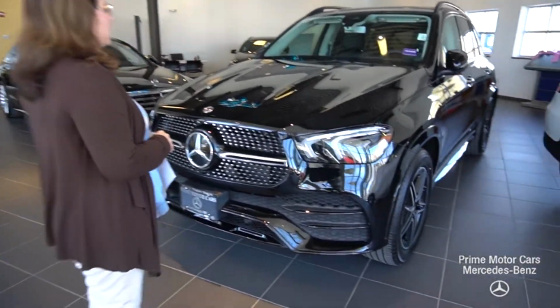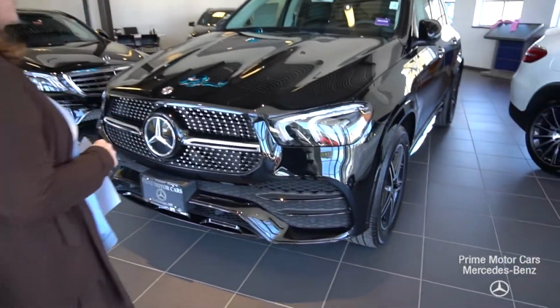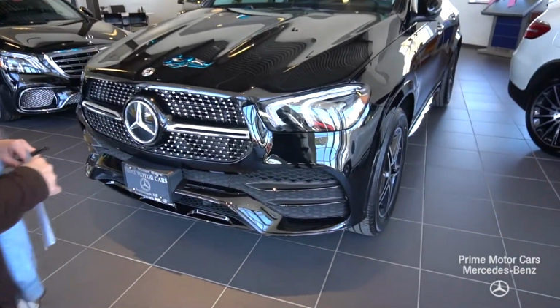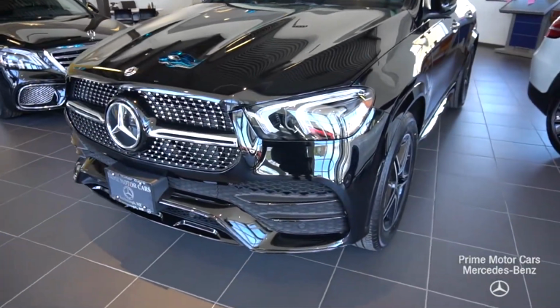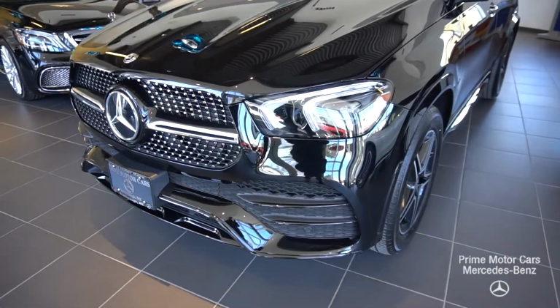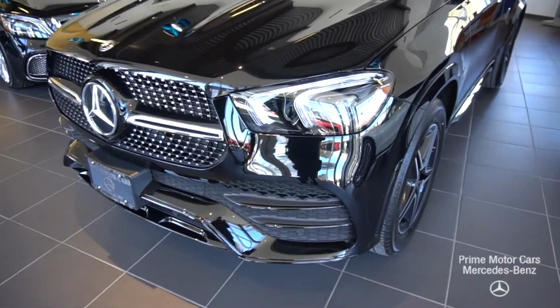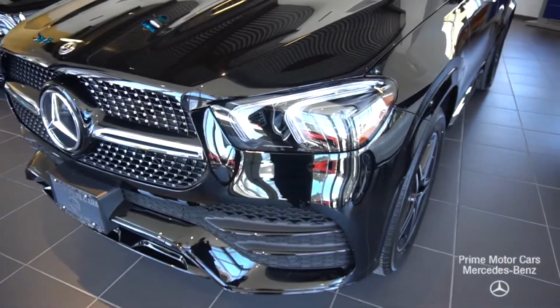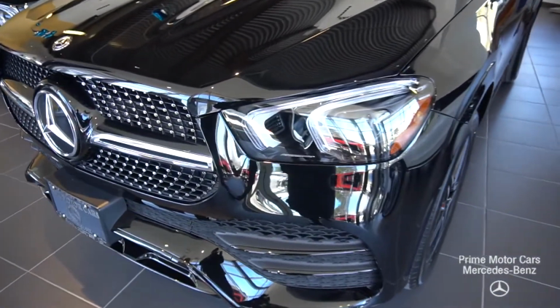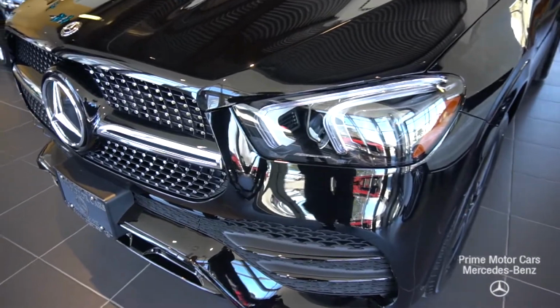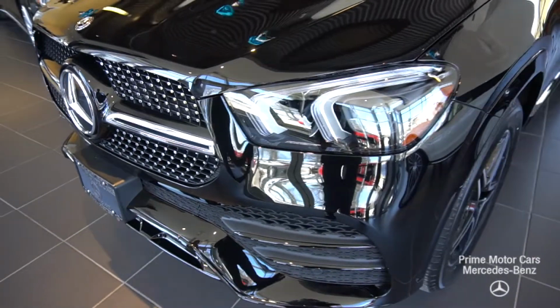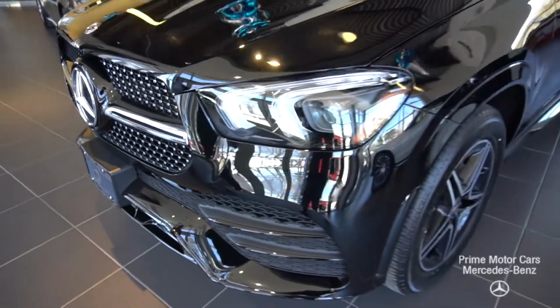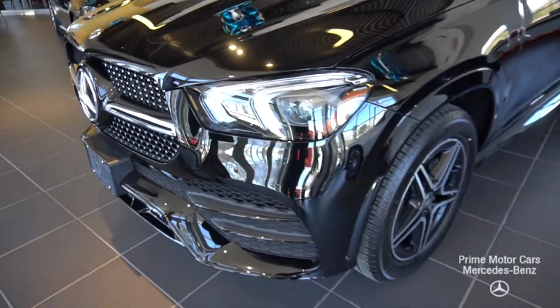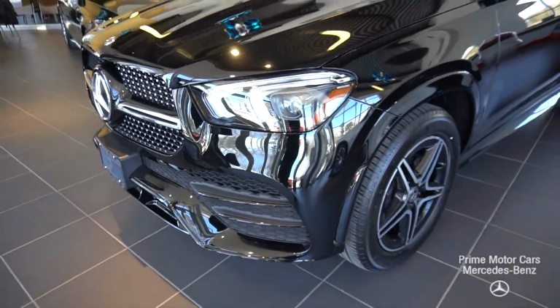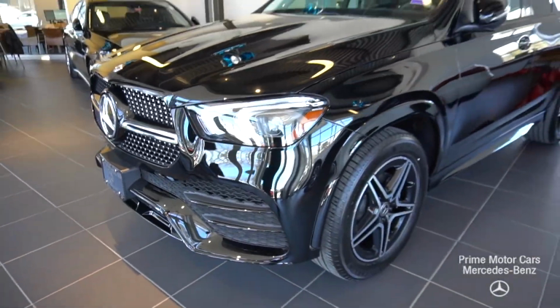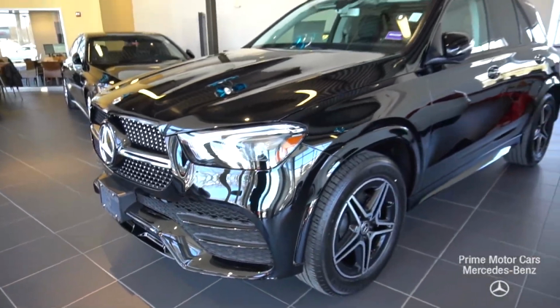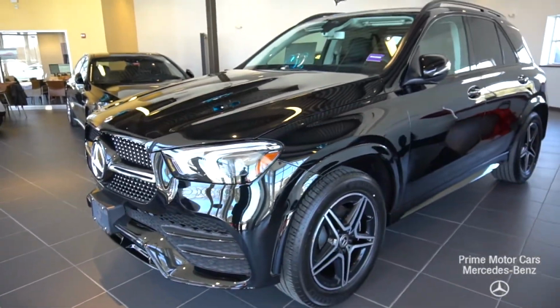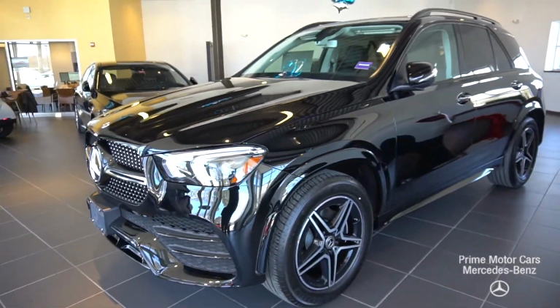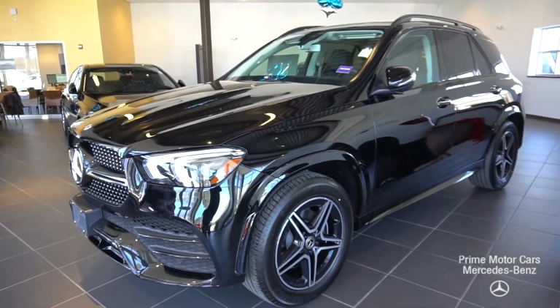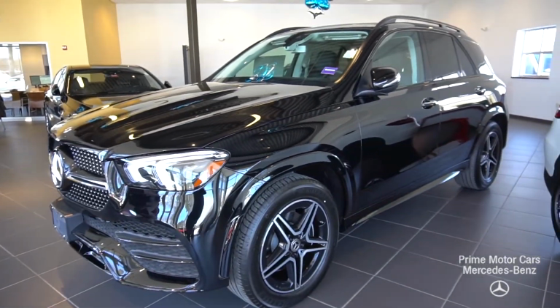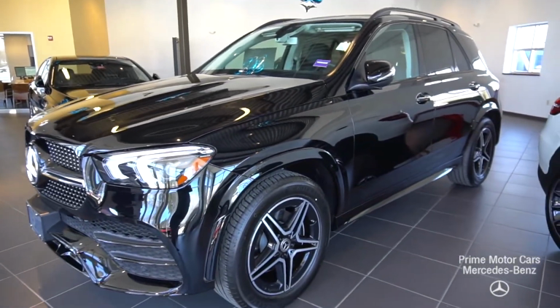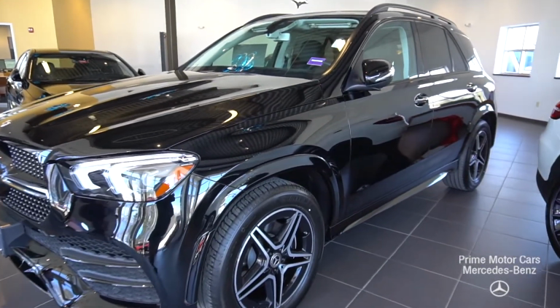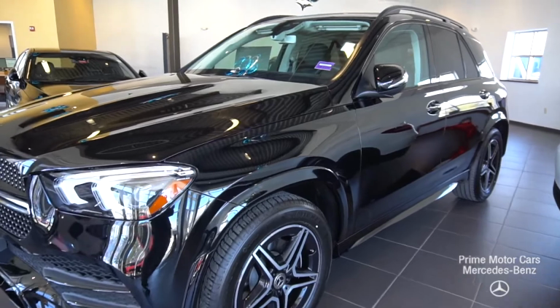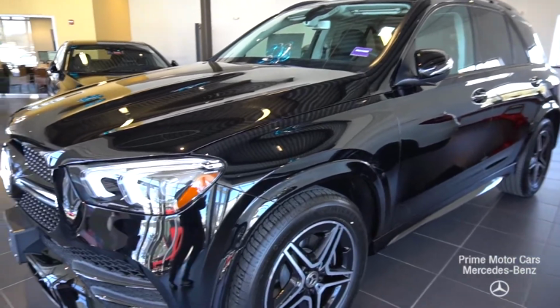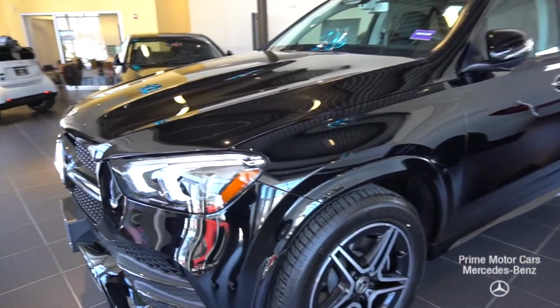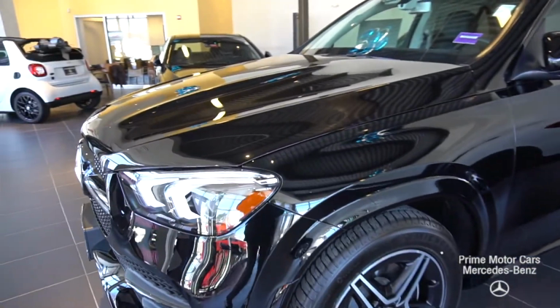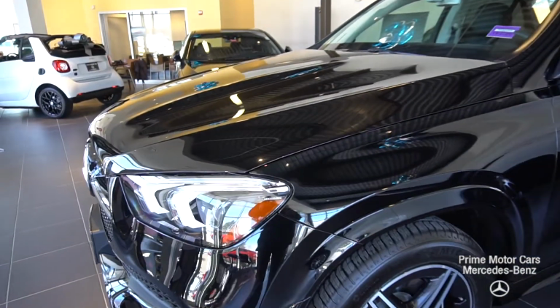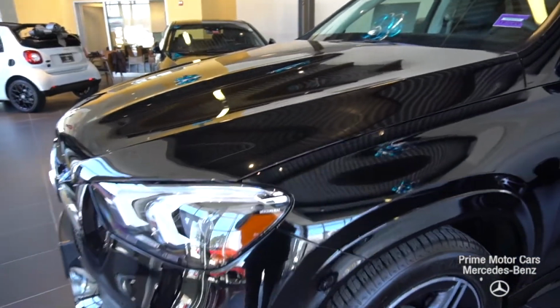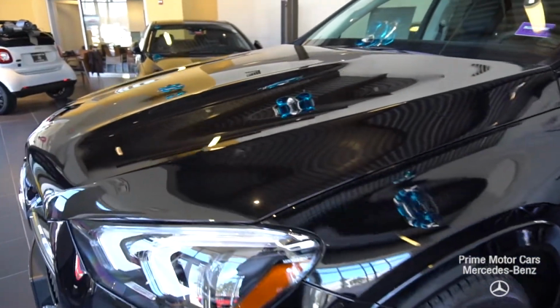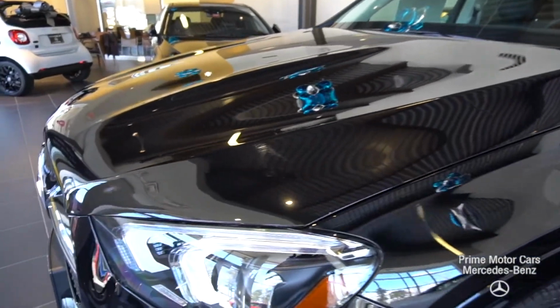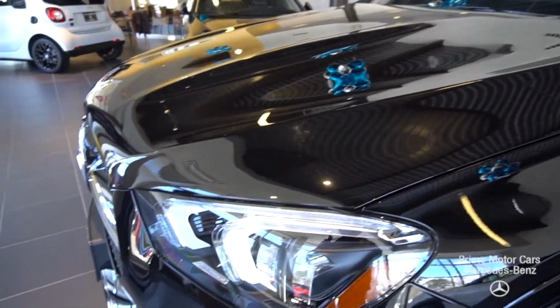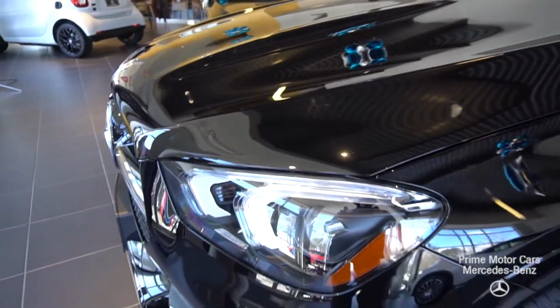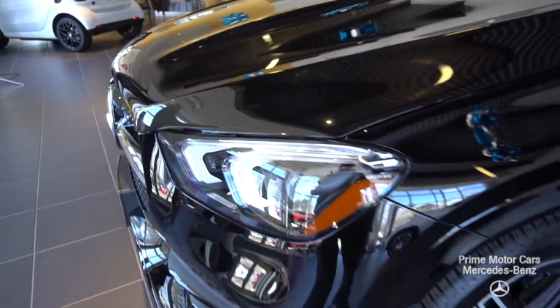The all-new 2020 puts out about 255 horsepower and 273 pound-feet of torque.